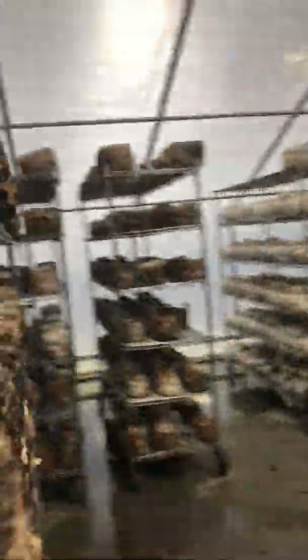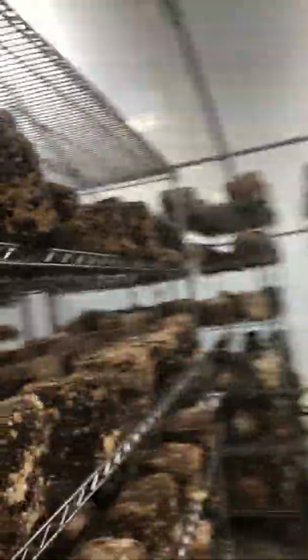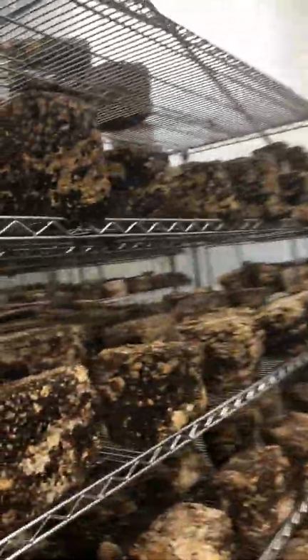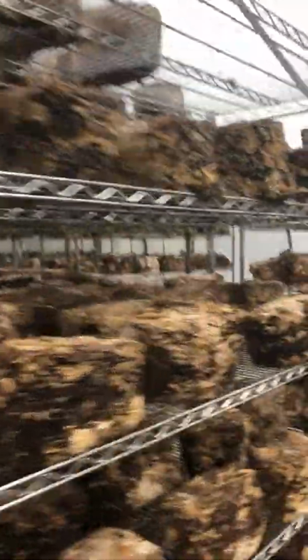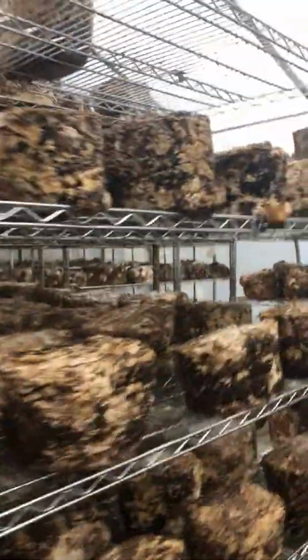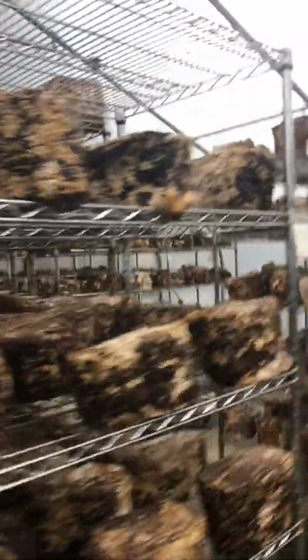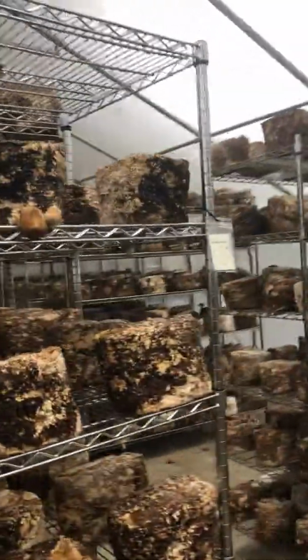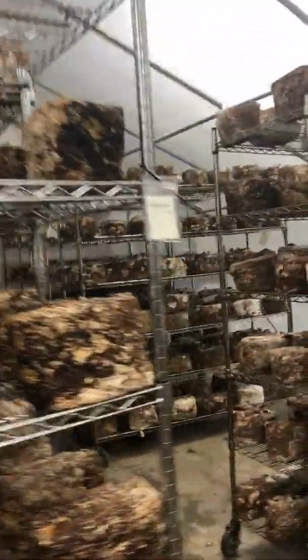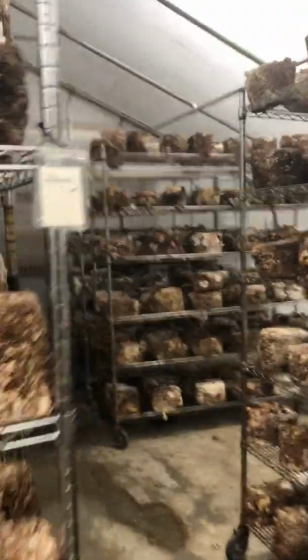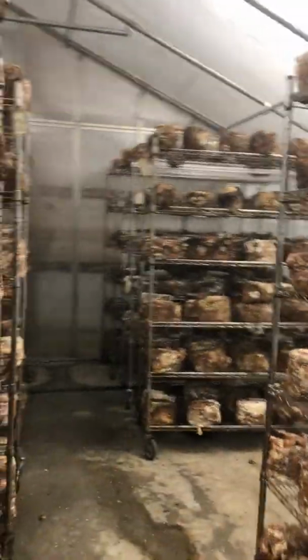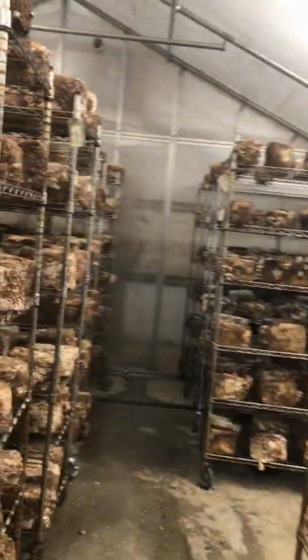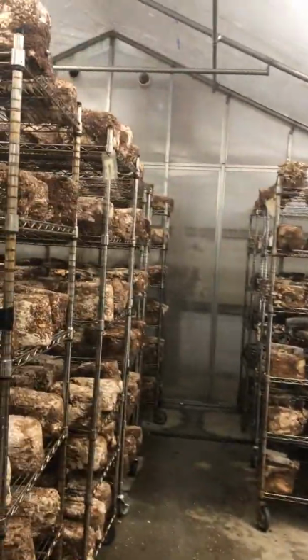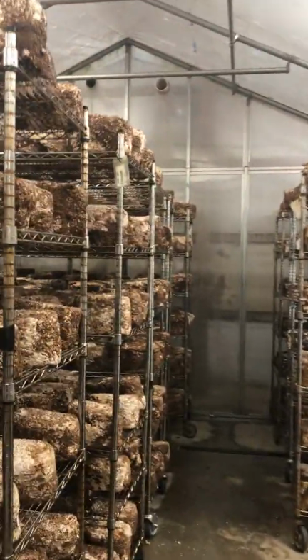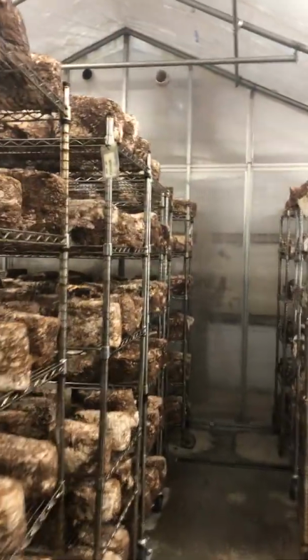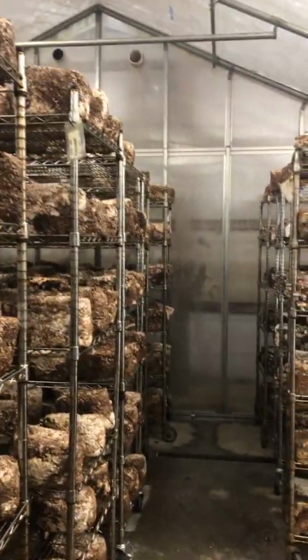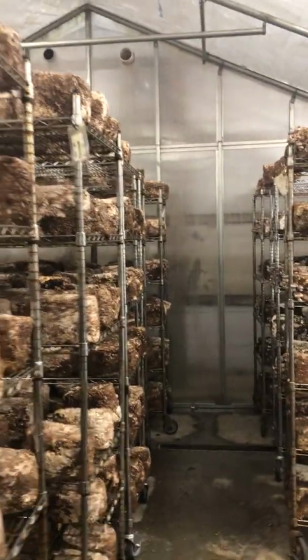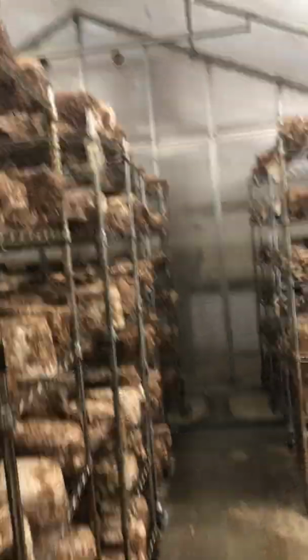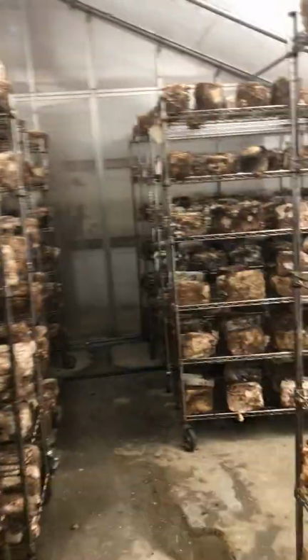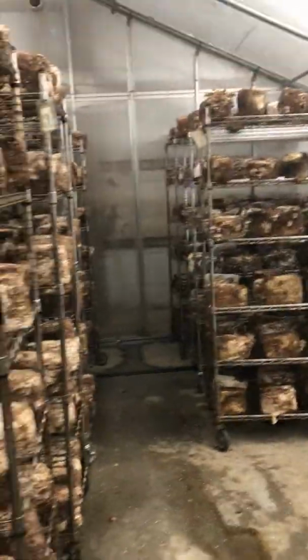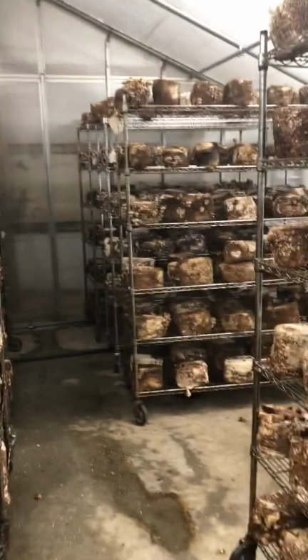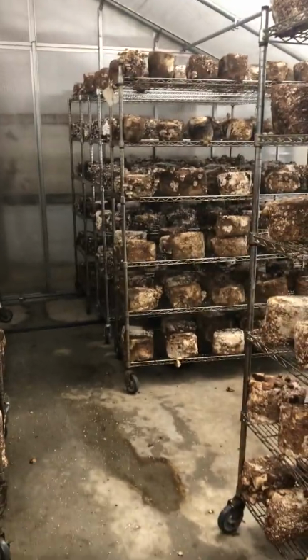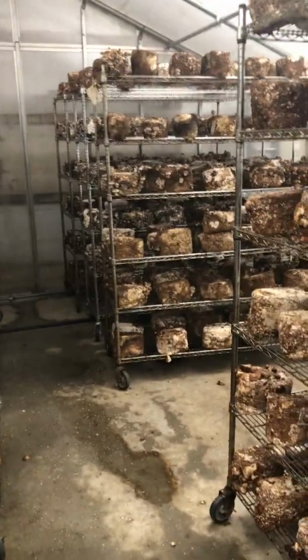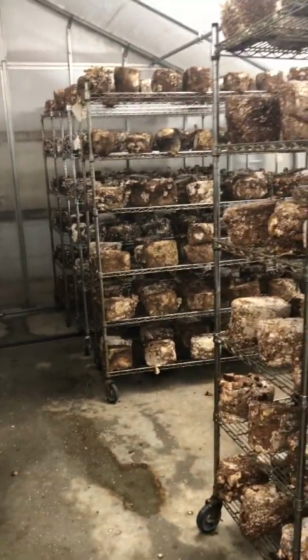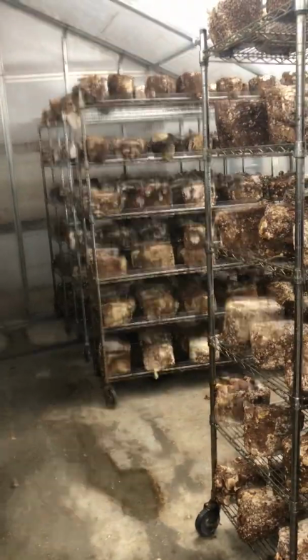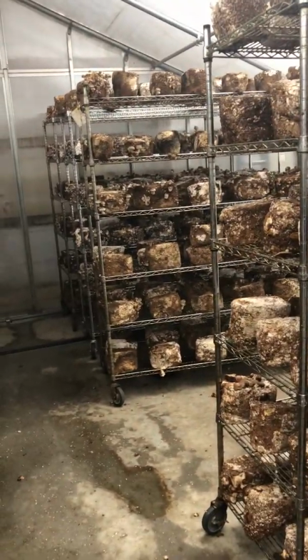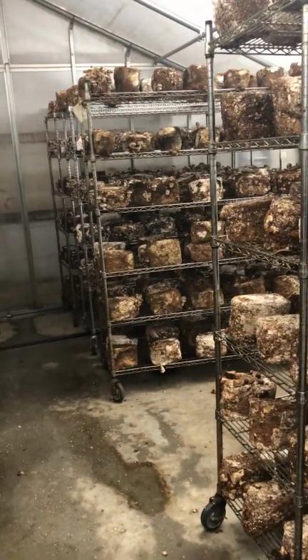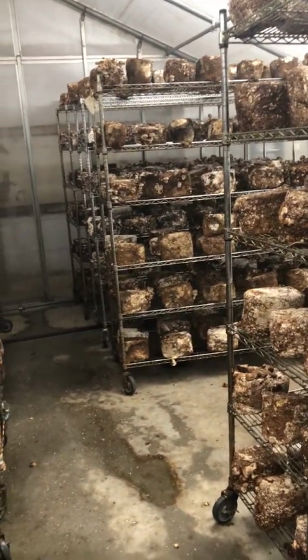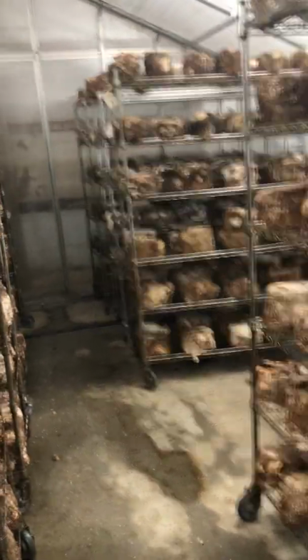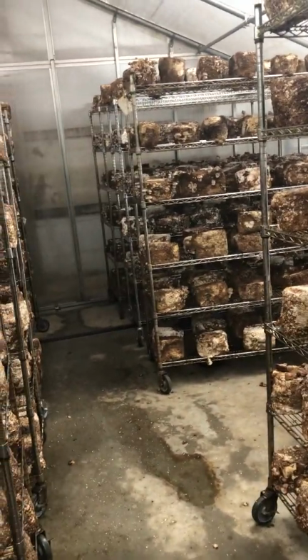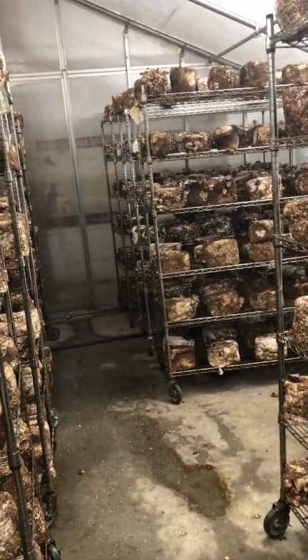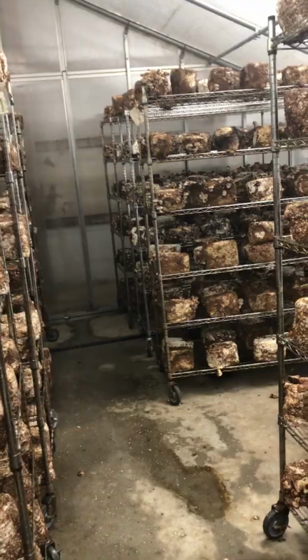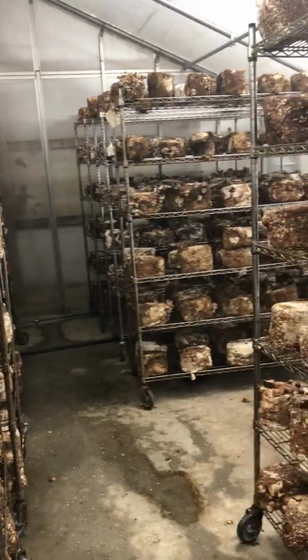So this is their style of growing. It's a great farm and they're producing really high quality mushrooms. Check them out online — Mike Oterra Mushroom Farm in Deerfield, Massachusetts.